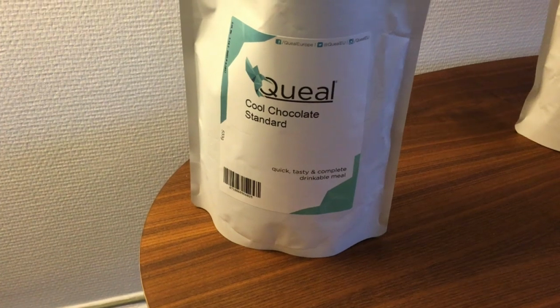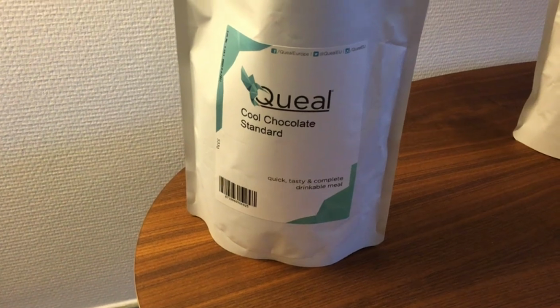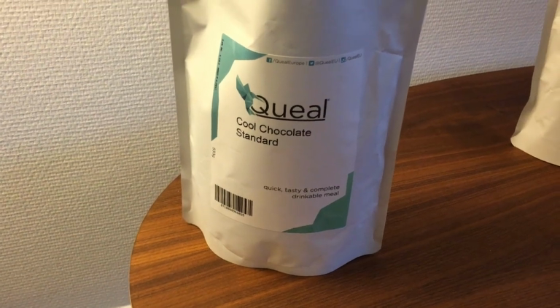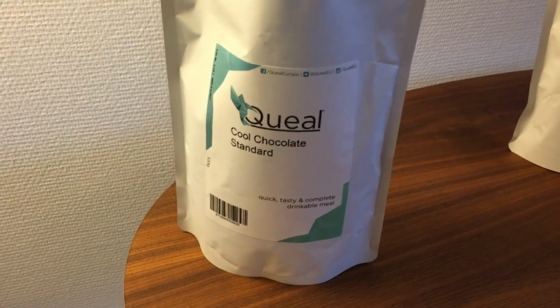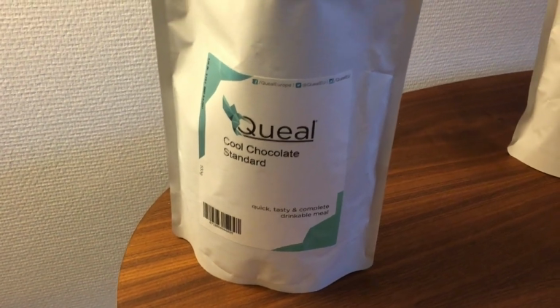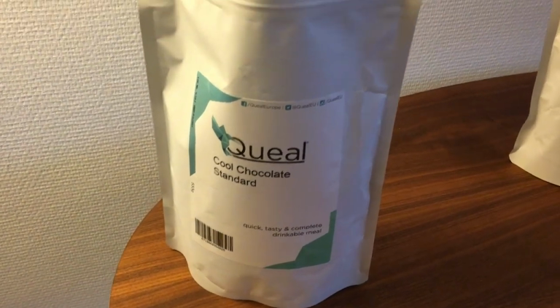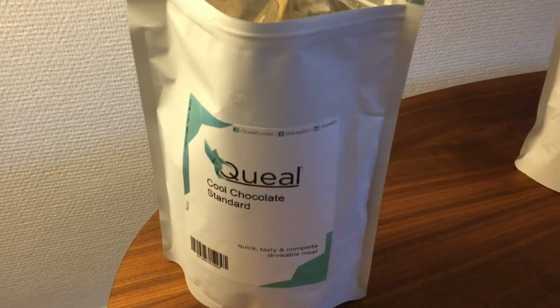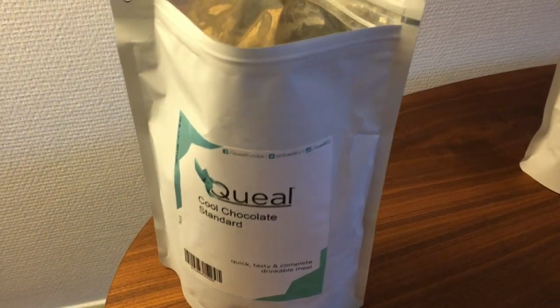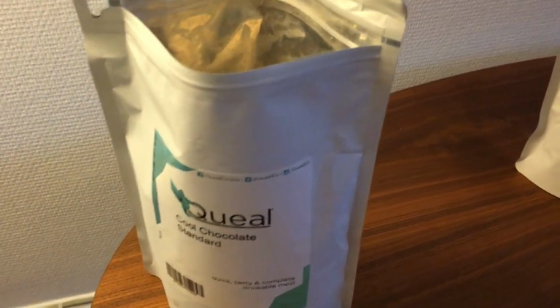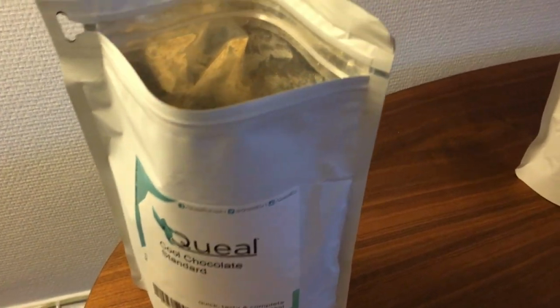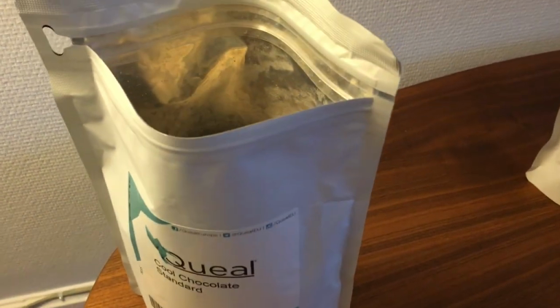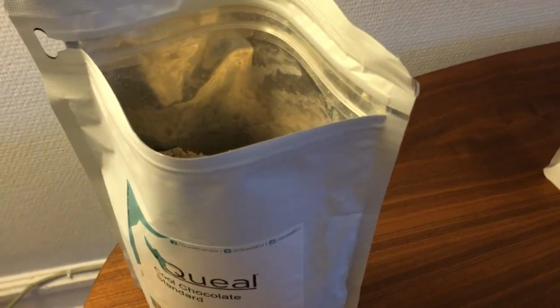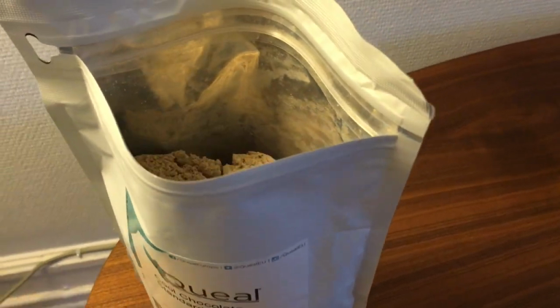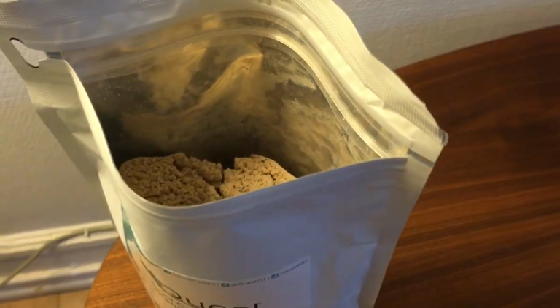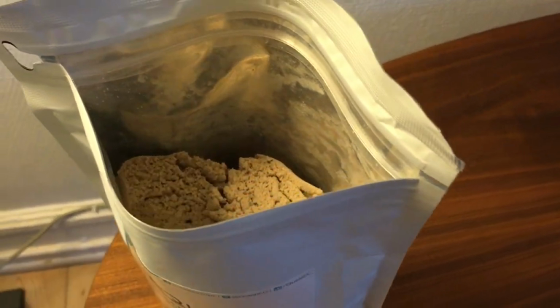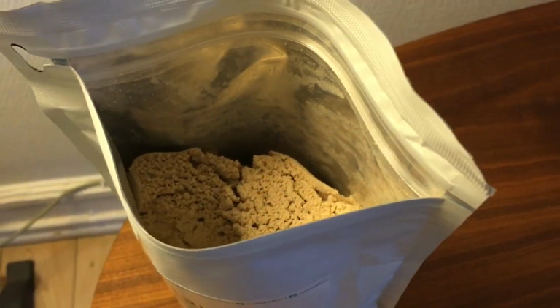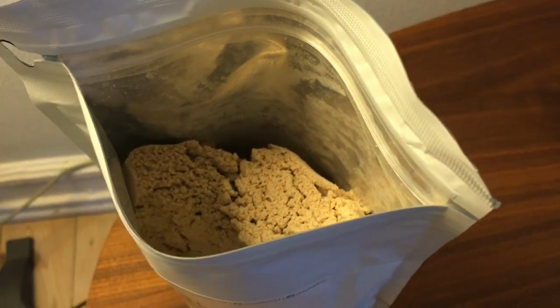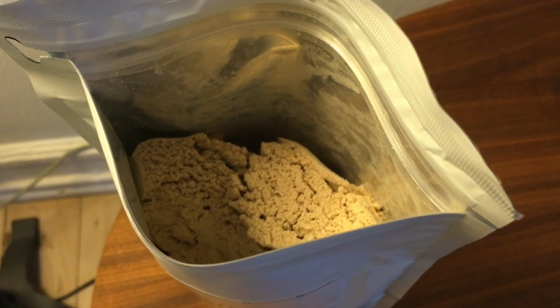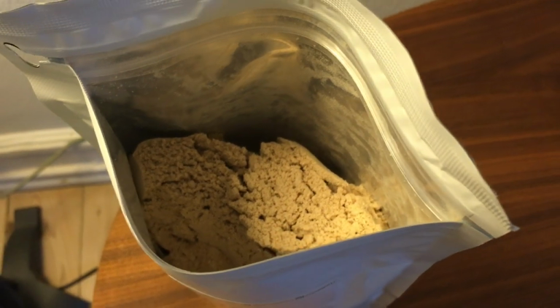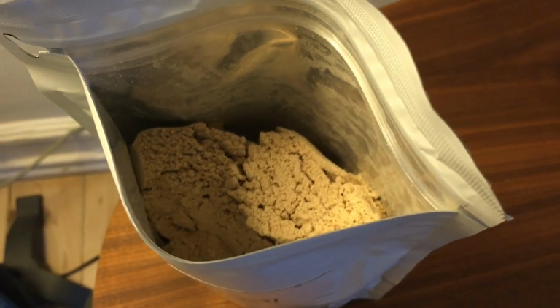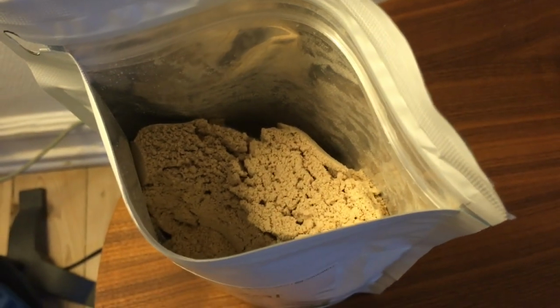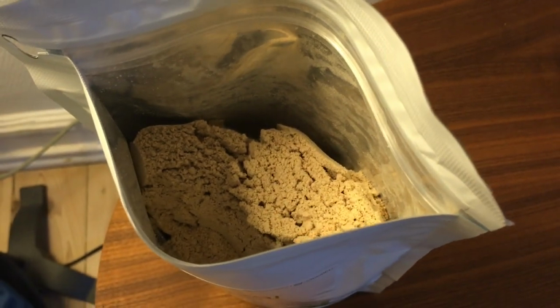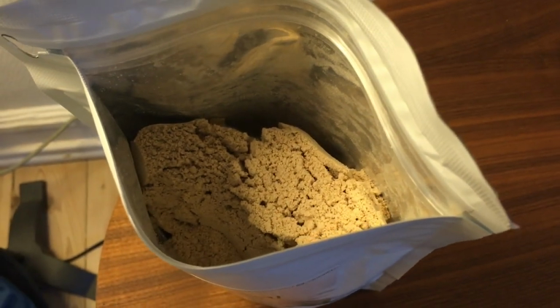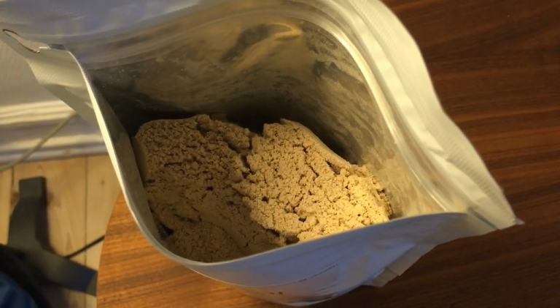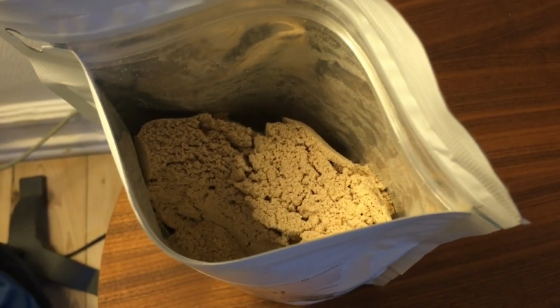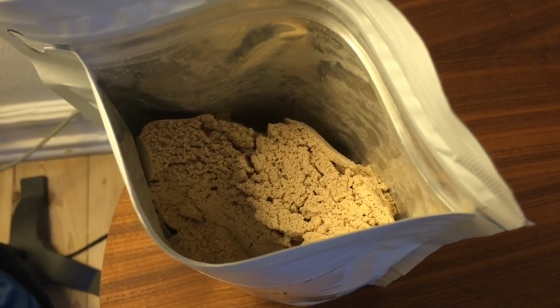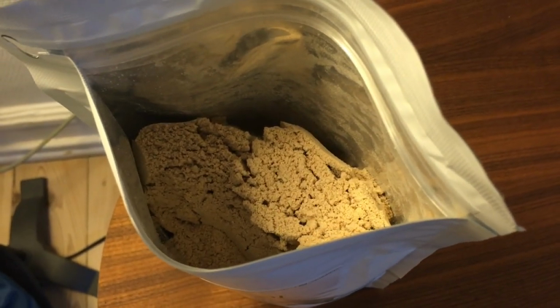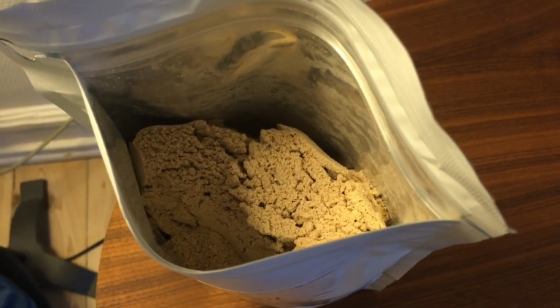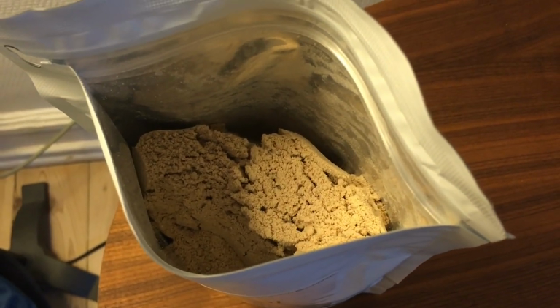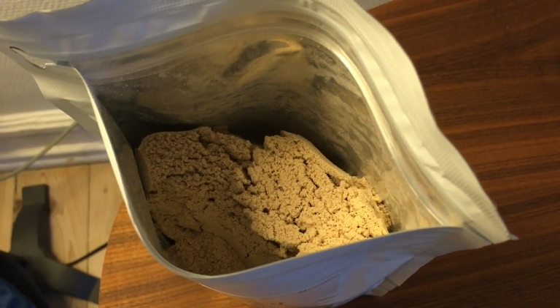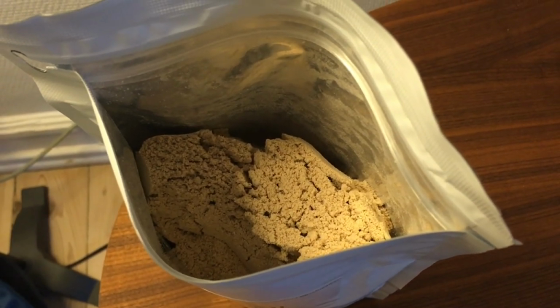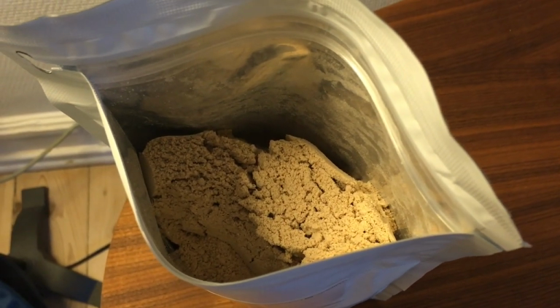When opening your bag of Quill 4, you'll find it looks very much like the previous version, at least for the chocolate flavor, which is to say it's a fairly consistent powder with visible fibers.